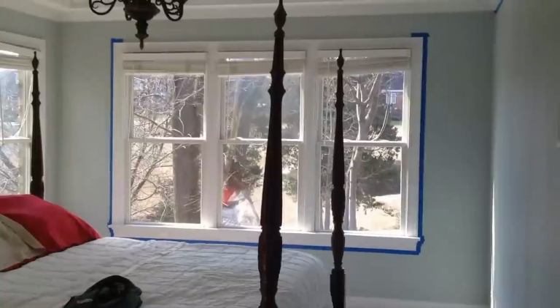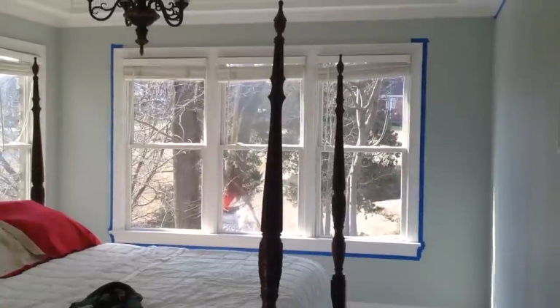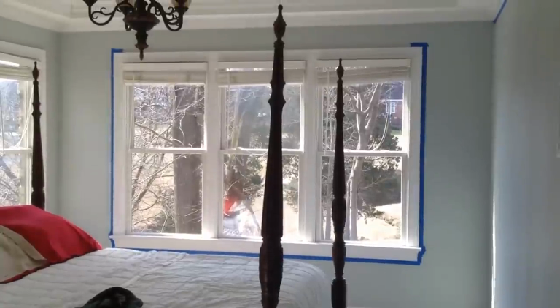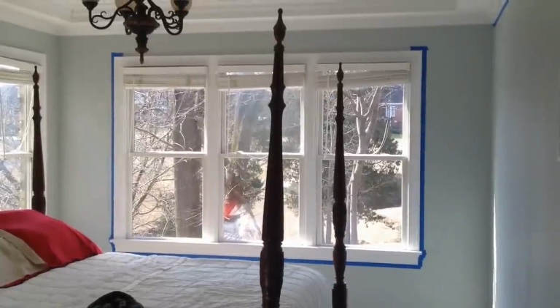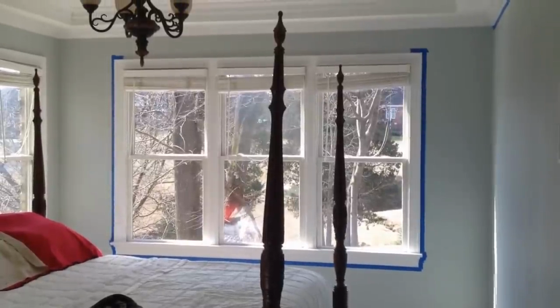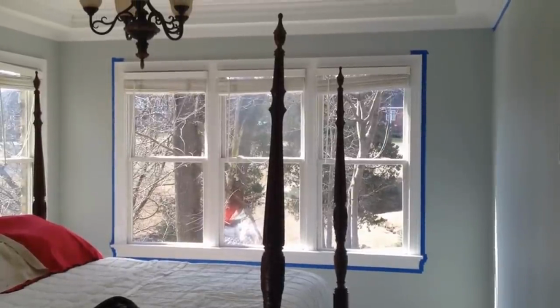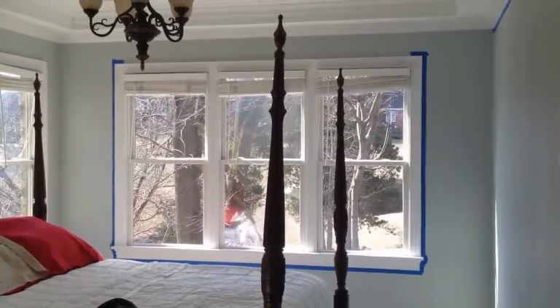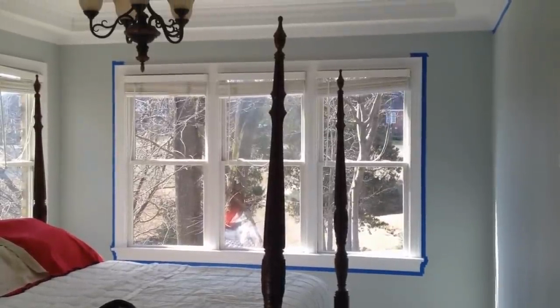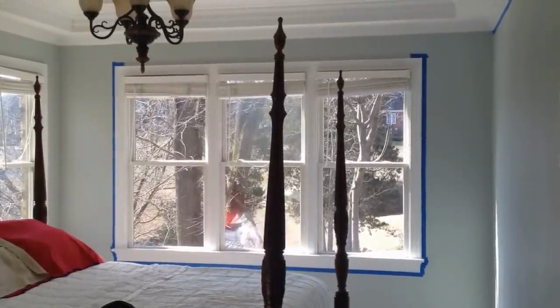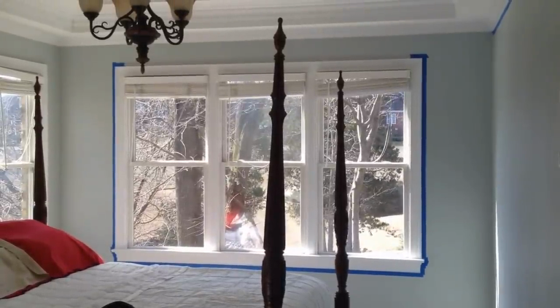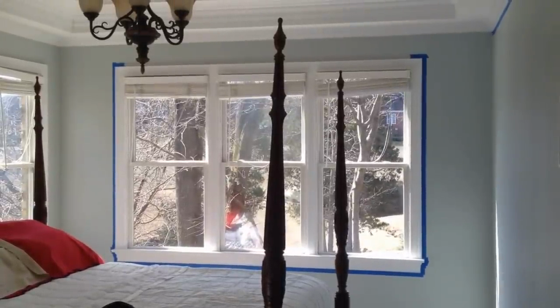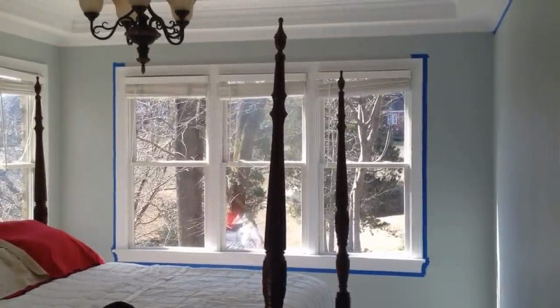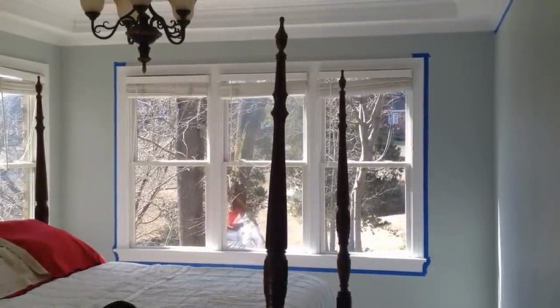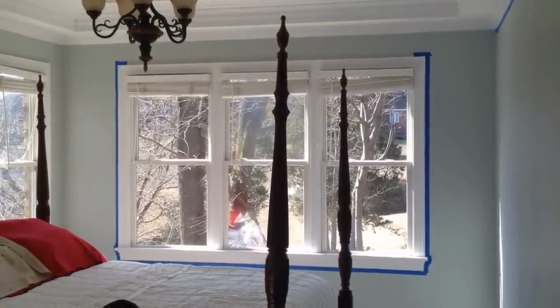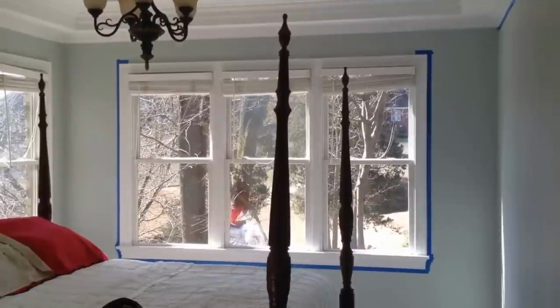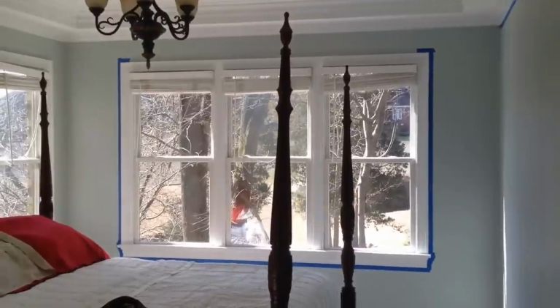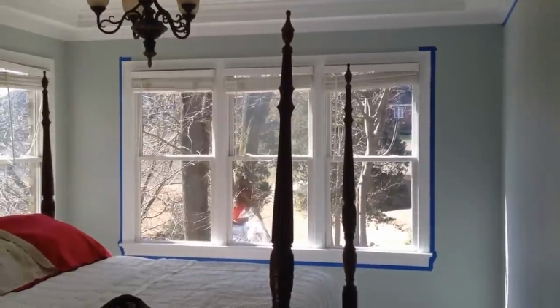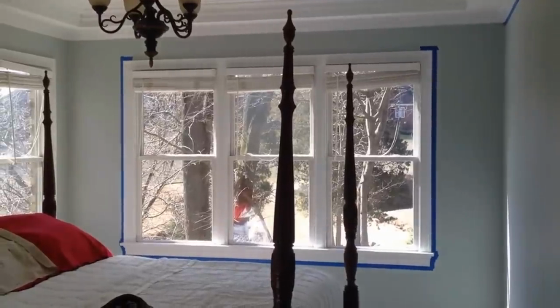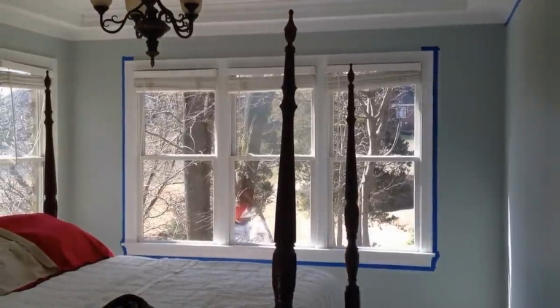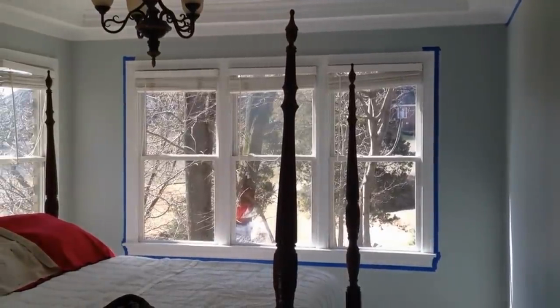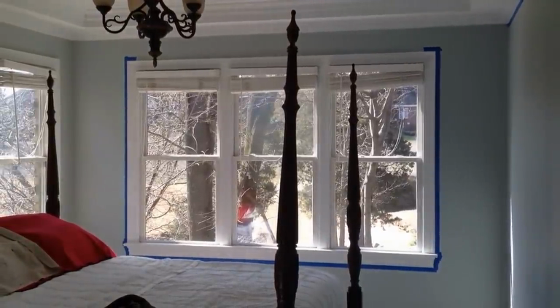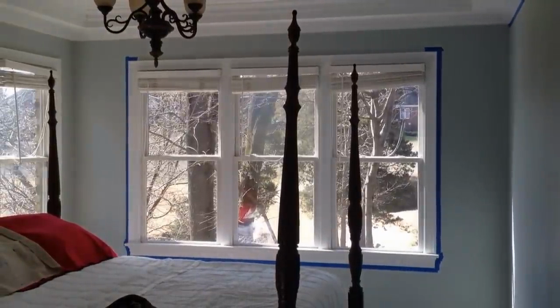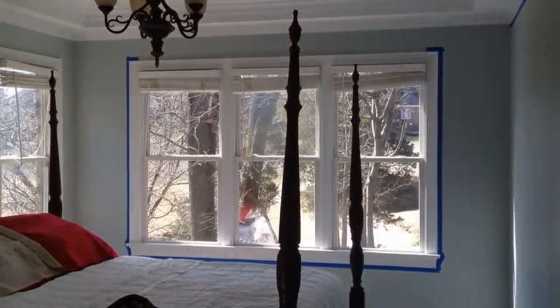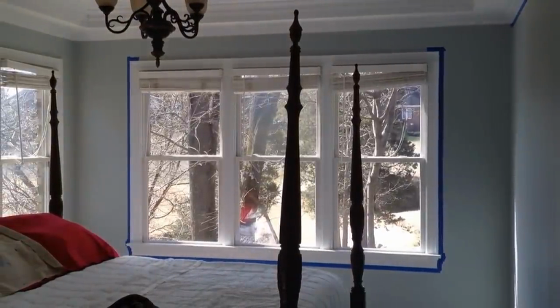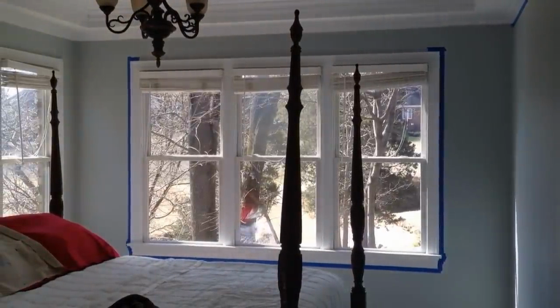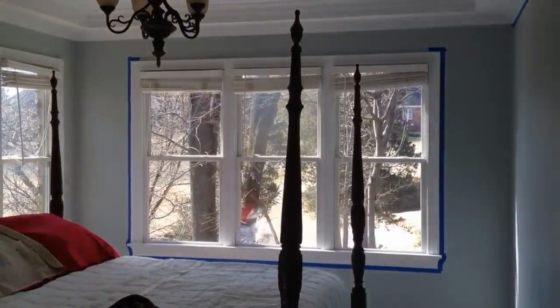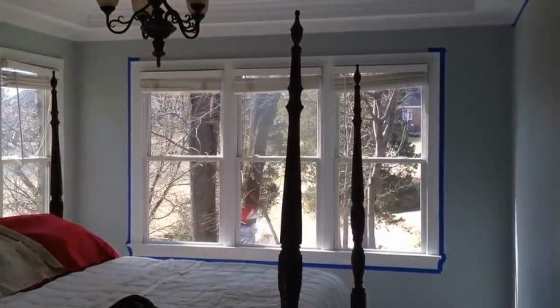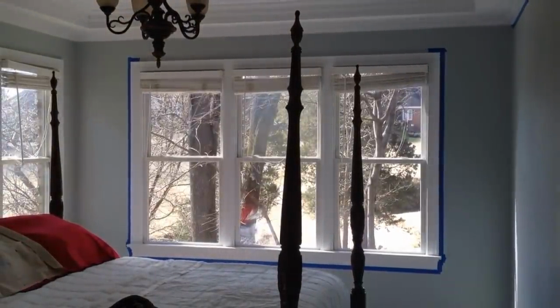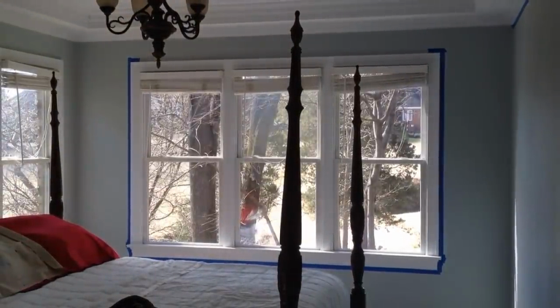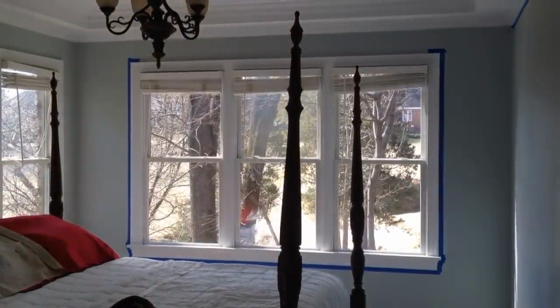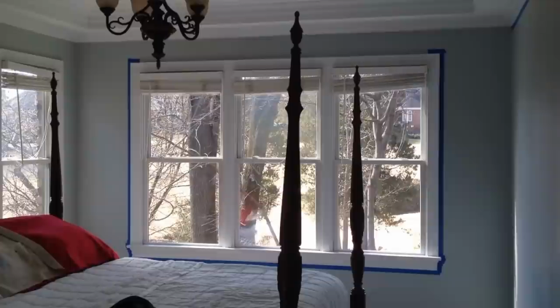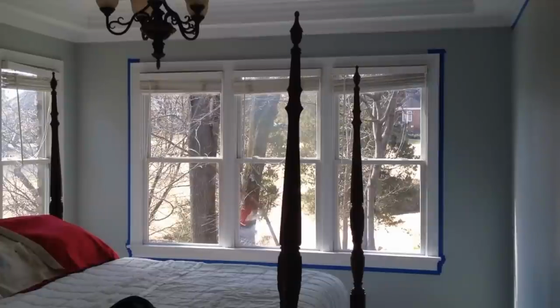Hey YouTube, how's everybody doing? Hope everybody's doing well. This is Thomas with Mr. Fixall Home and Garden out of Raleigh, North Carolina. Friday morning. I painted this room yesterday, got it all done, and now I'm going after the trim.